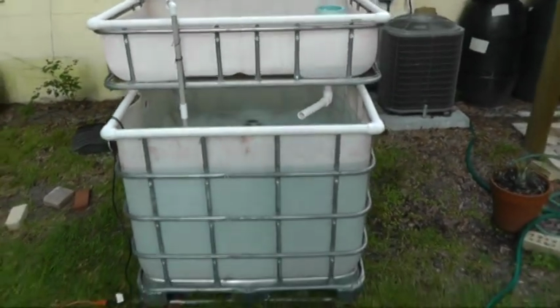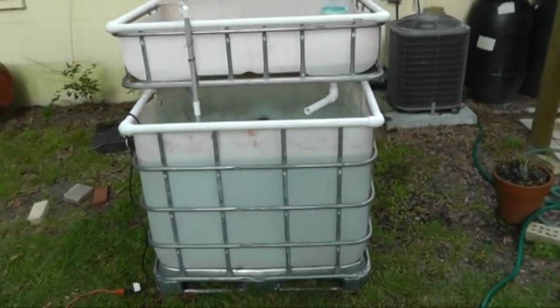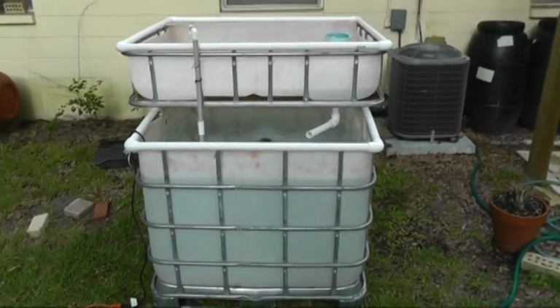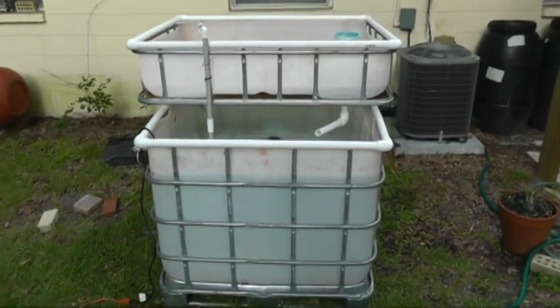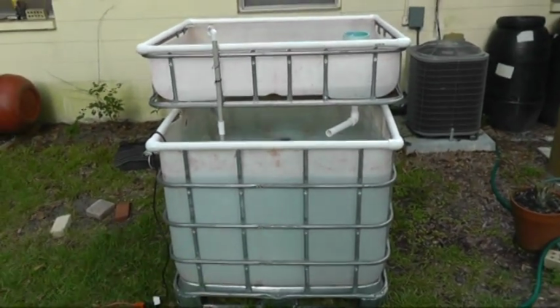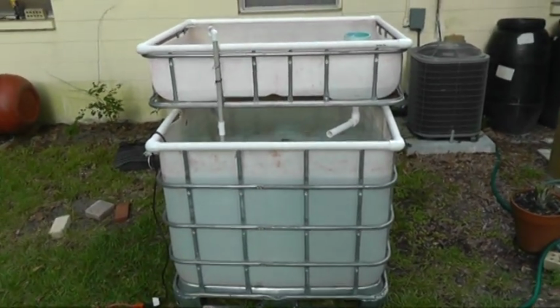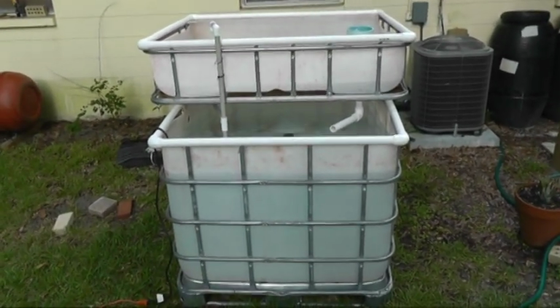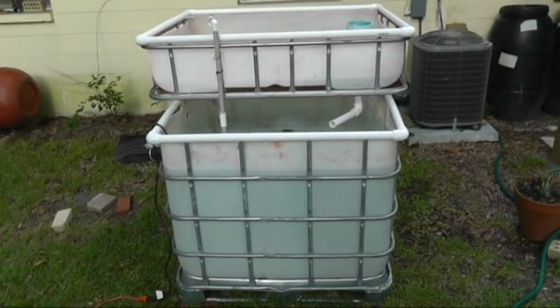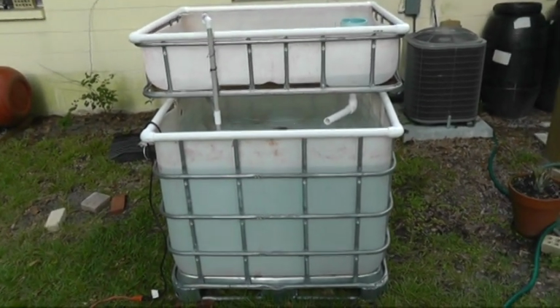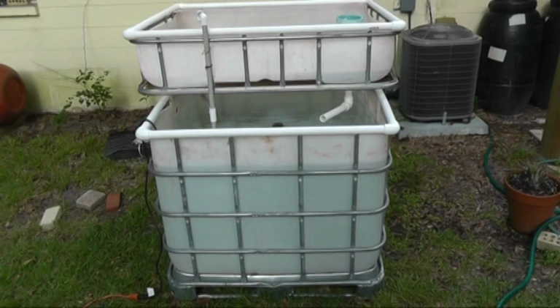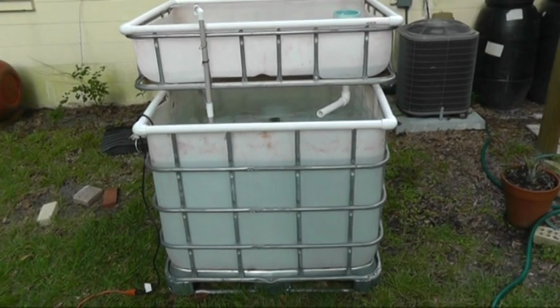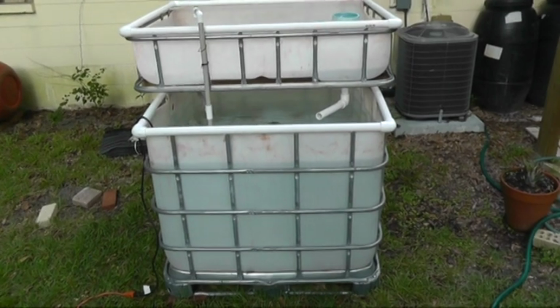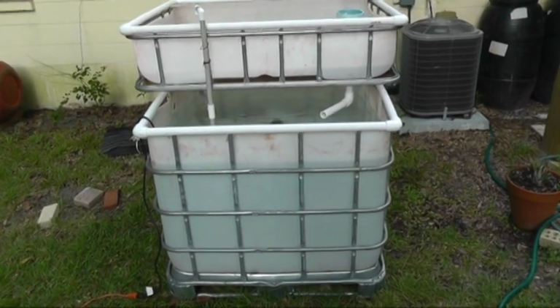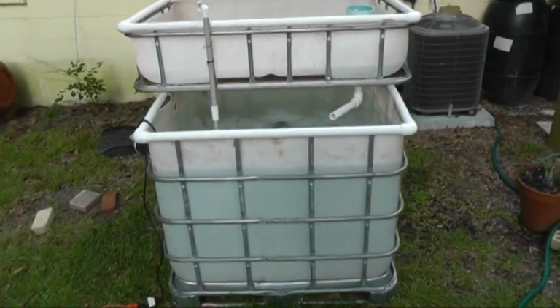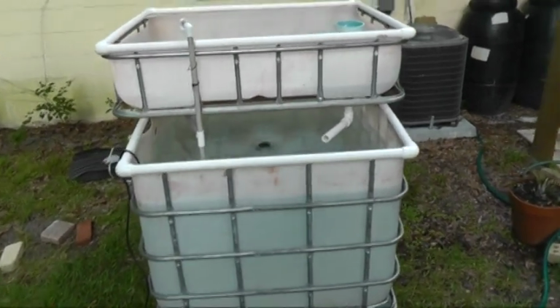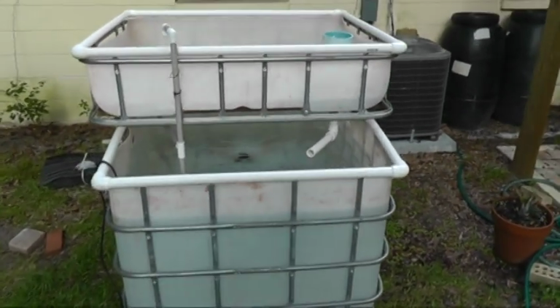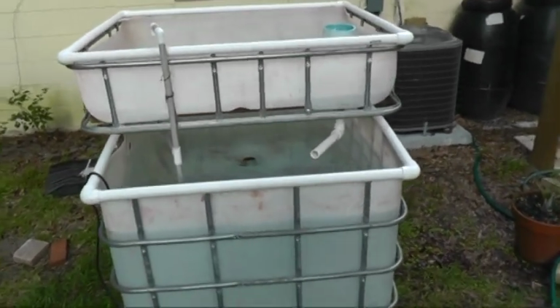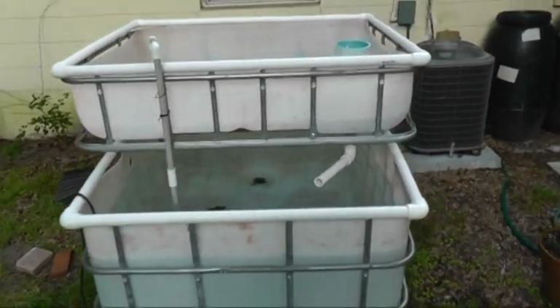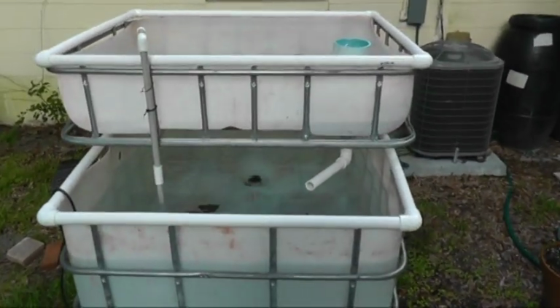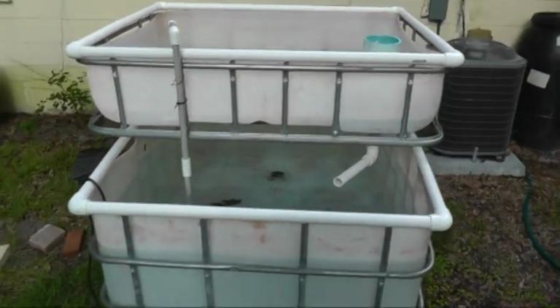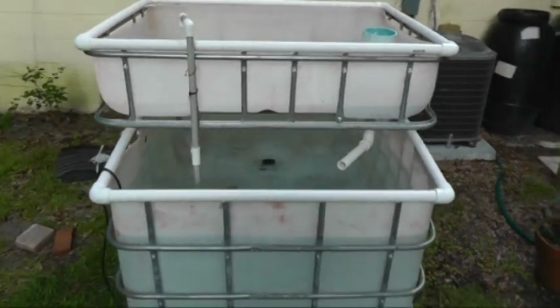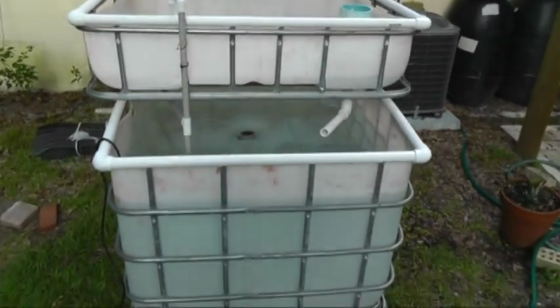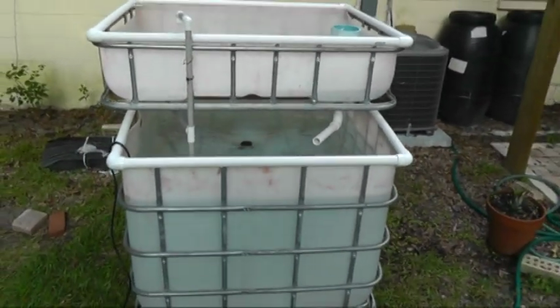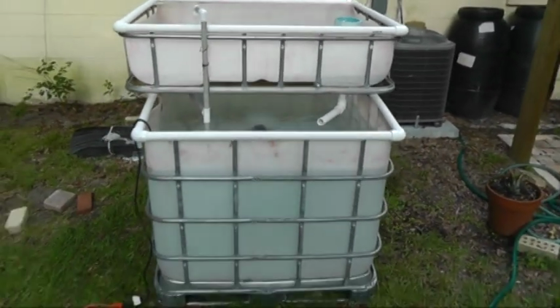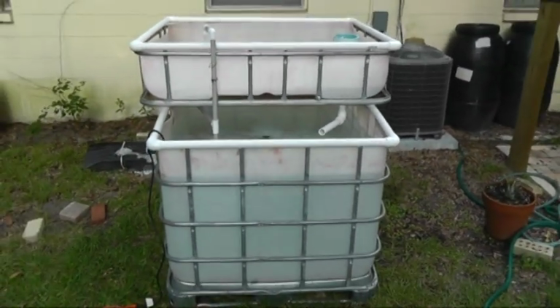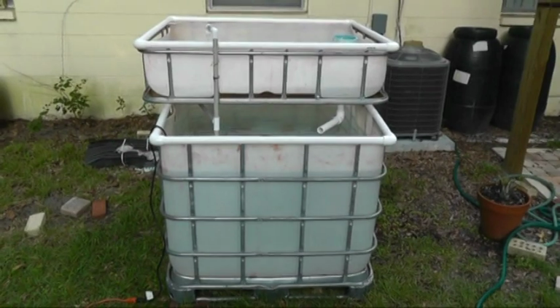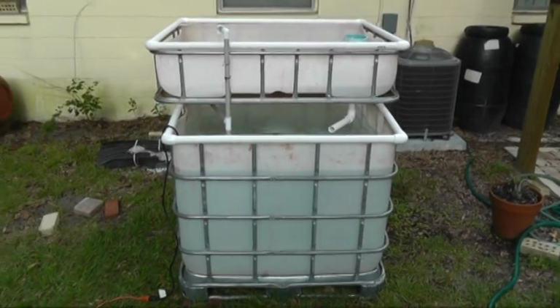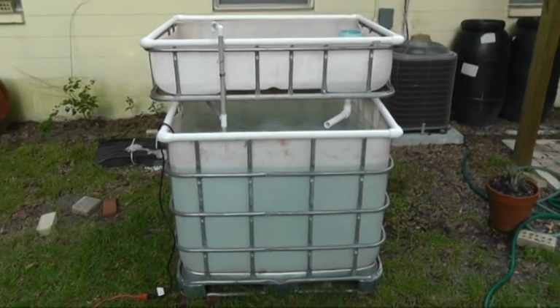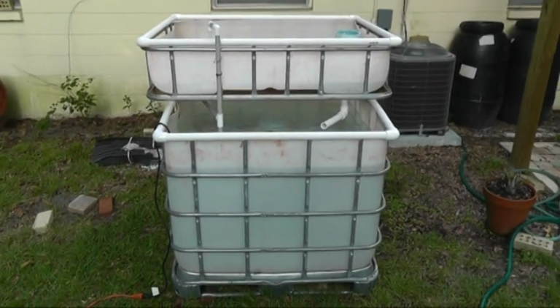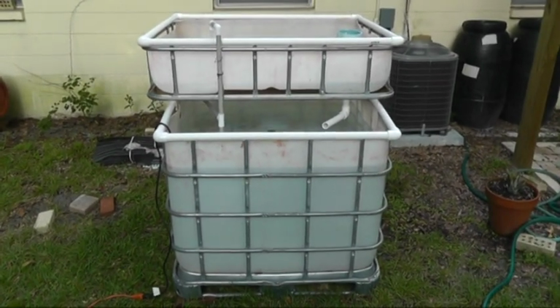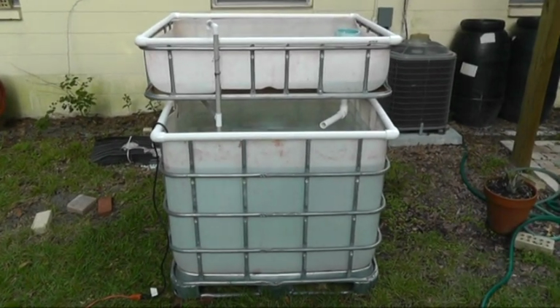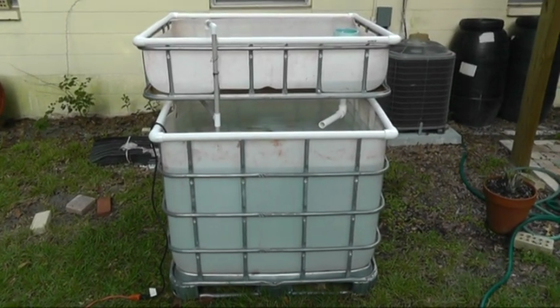I'll let you guys know how that's going the whole step of the way, because this is something I've wanted to do for a while — it's an aquaponics setup, so I'm really excited to get it started. I'll keep you guys posted on the progress. Let me know if any of you guys have had any experience with aquaponics.